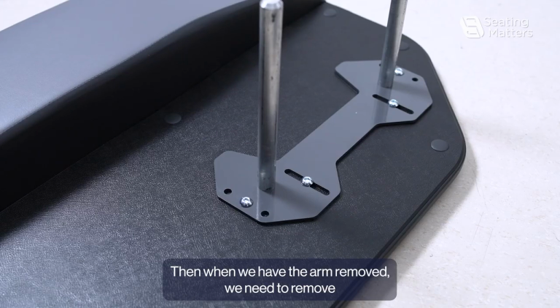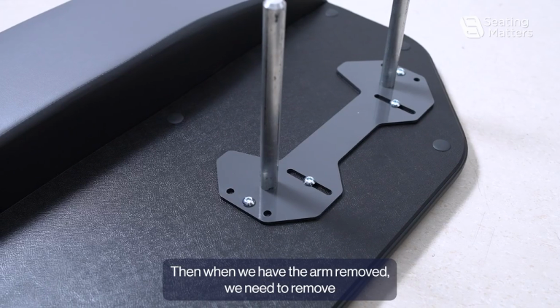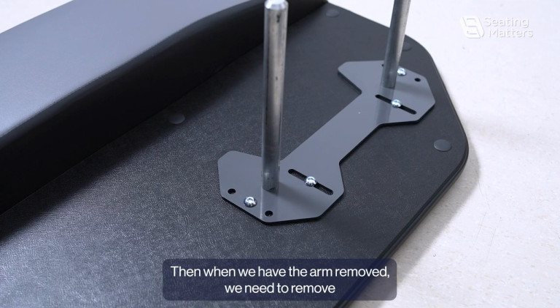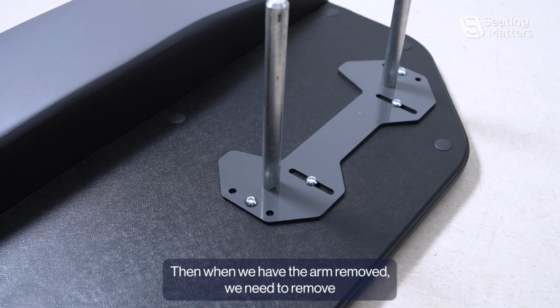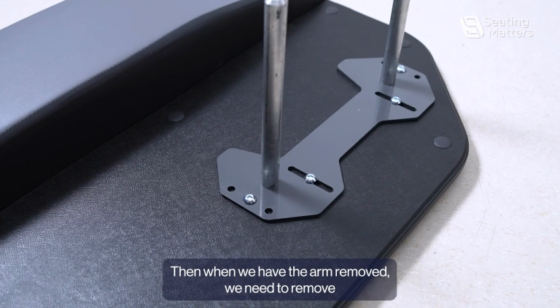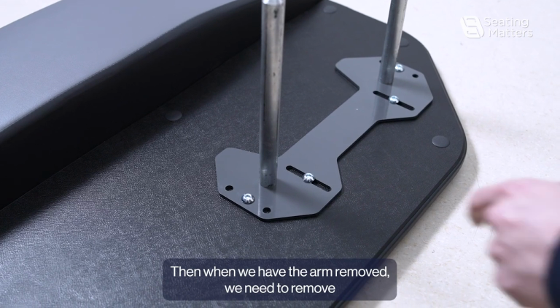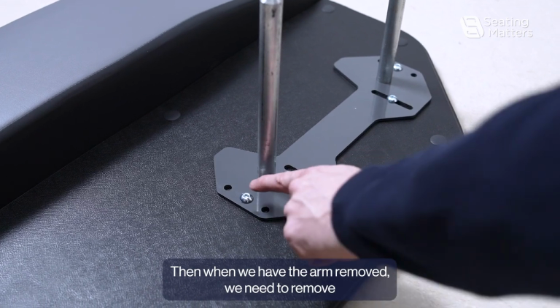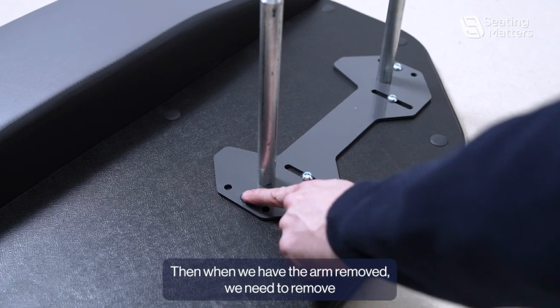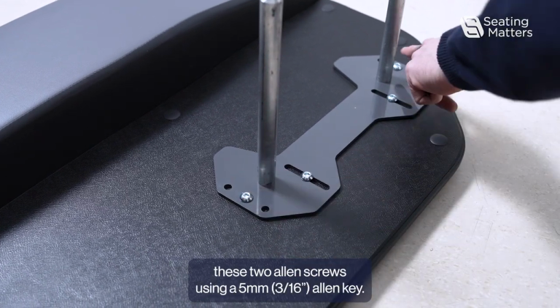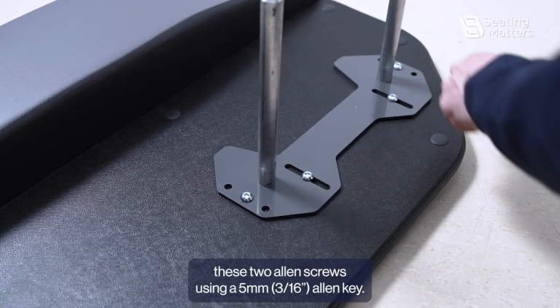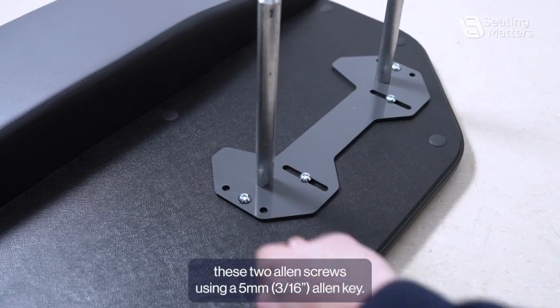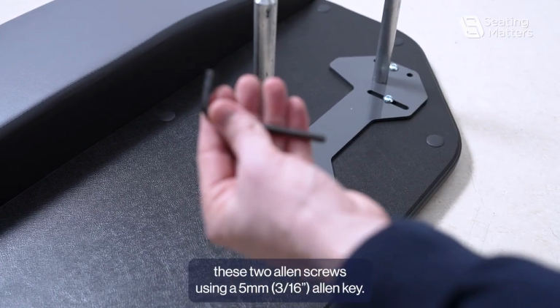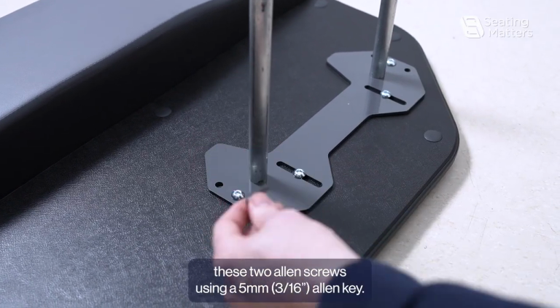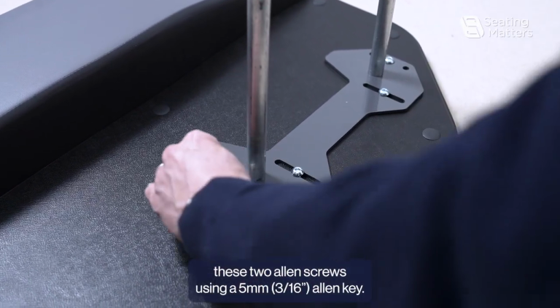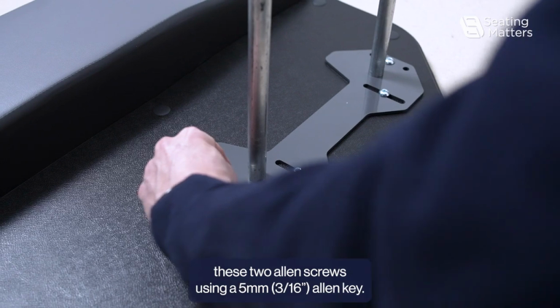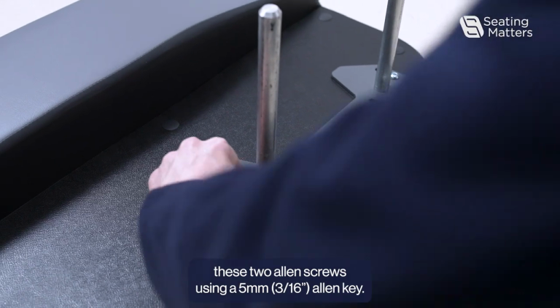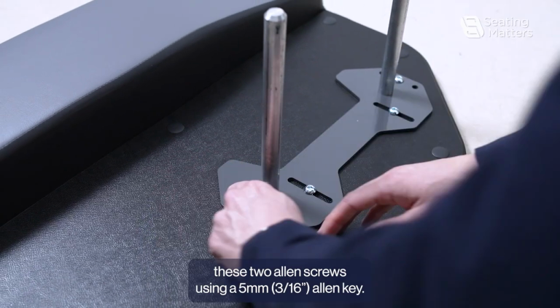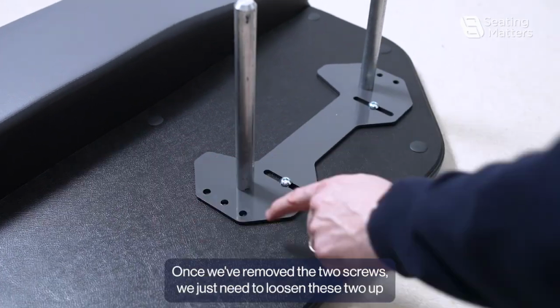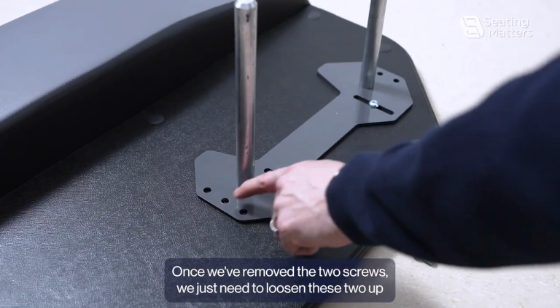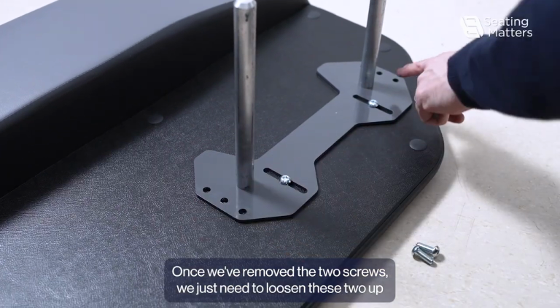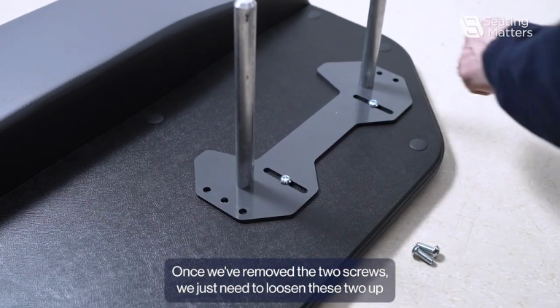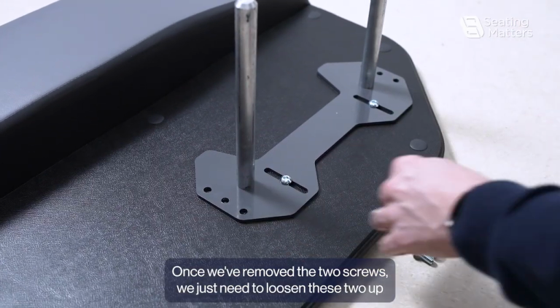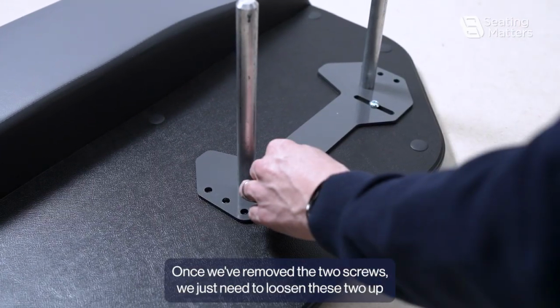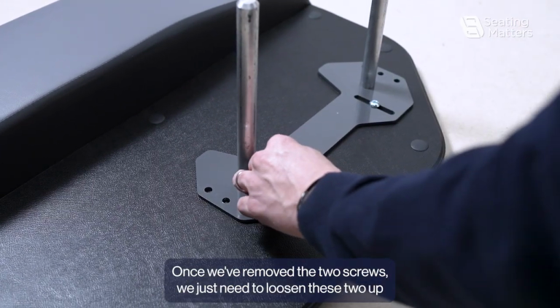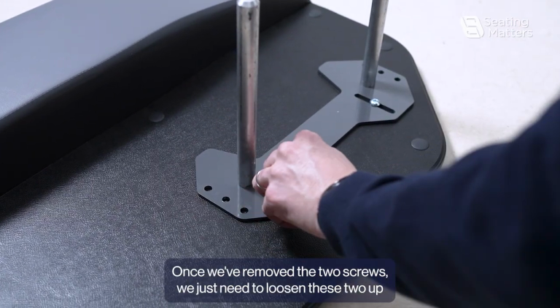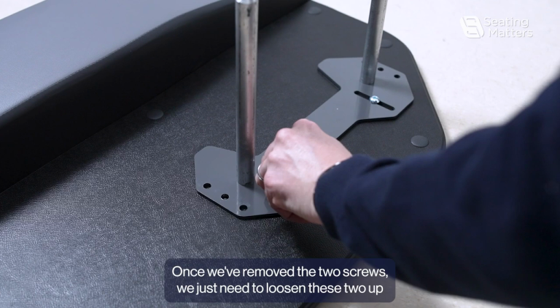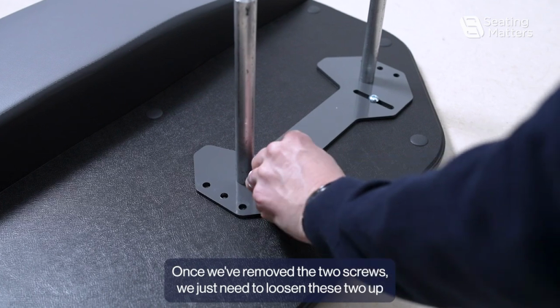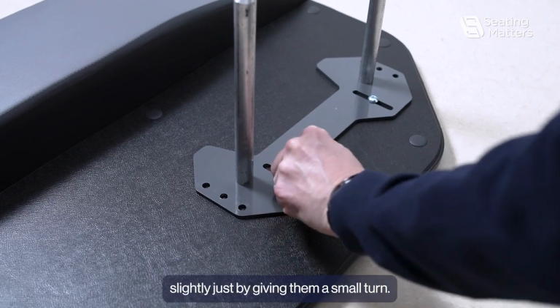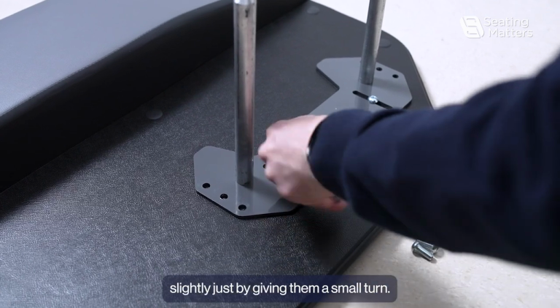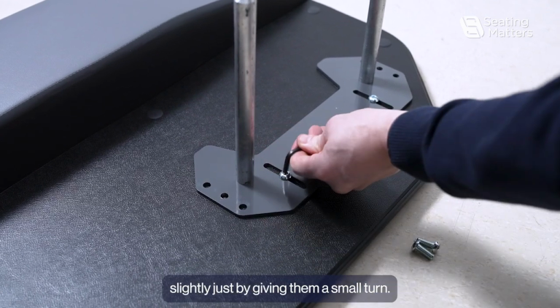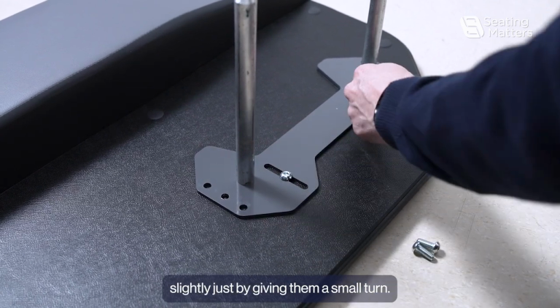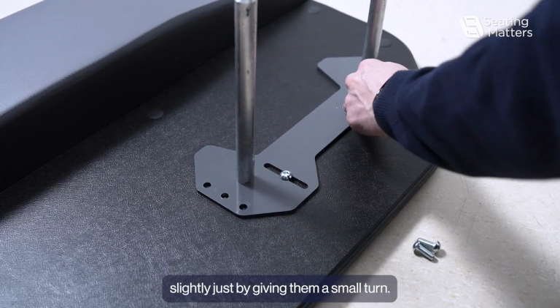With the arm removed, we need to remove these two allen screws using a five millimeter allen key. Once we've removed the two screws, we just need to loosen these two up slightly by giving them a small turn.